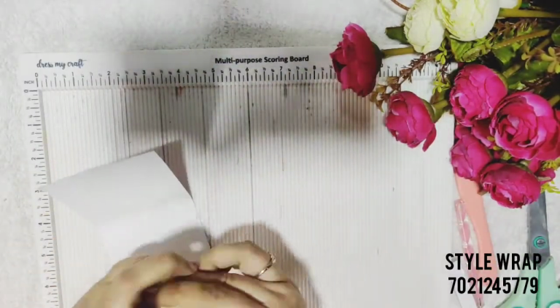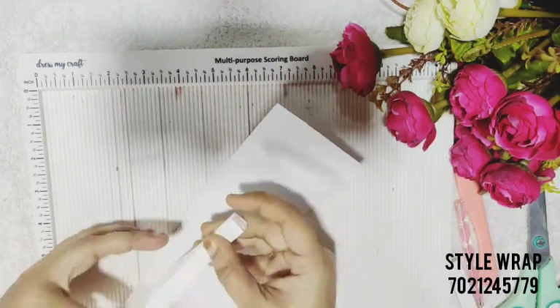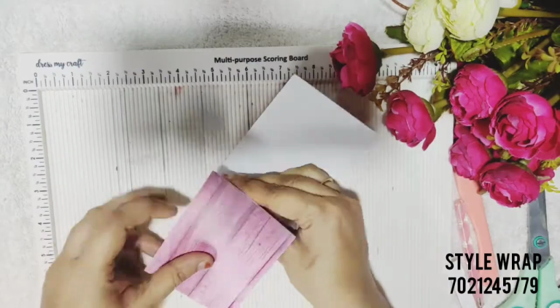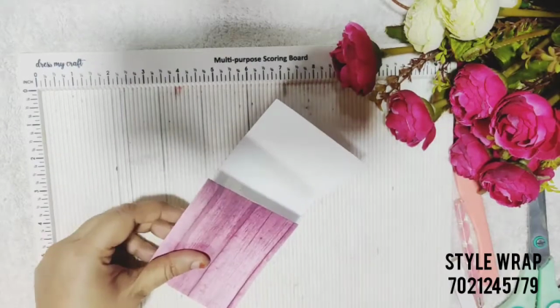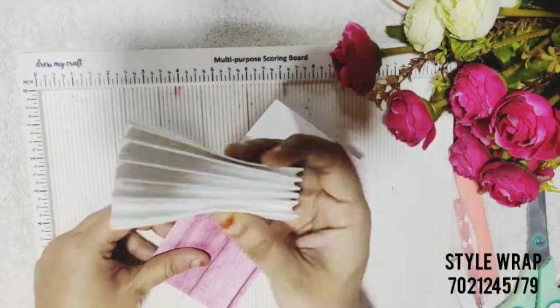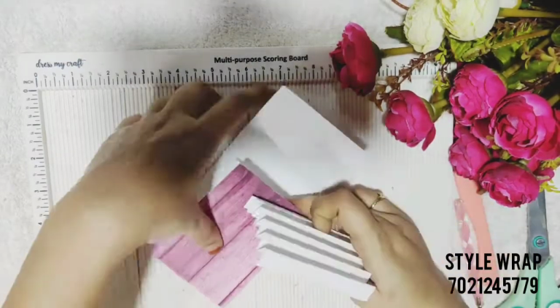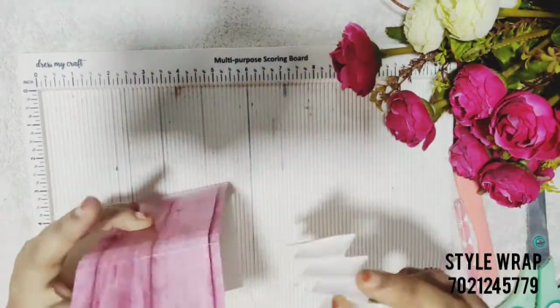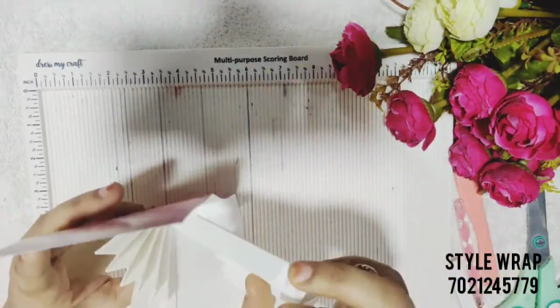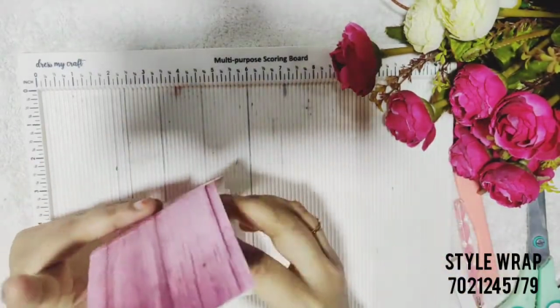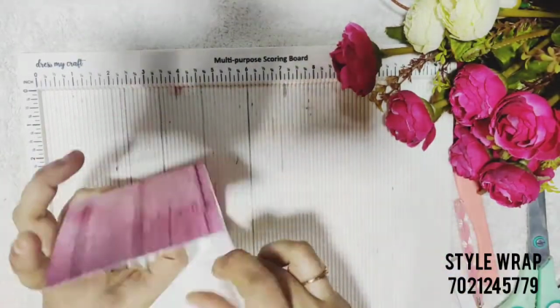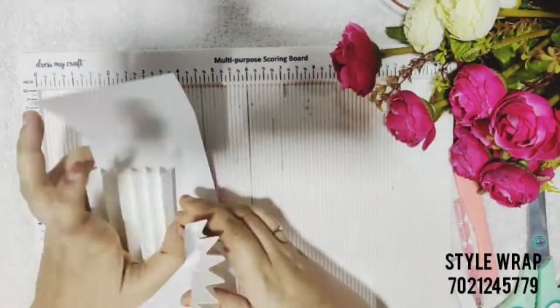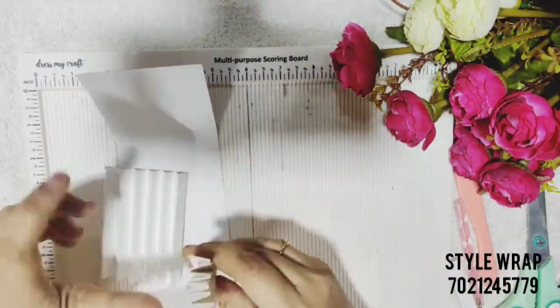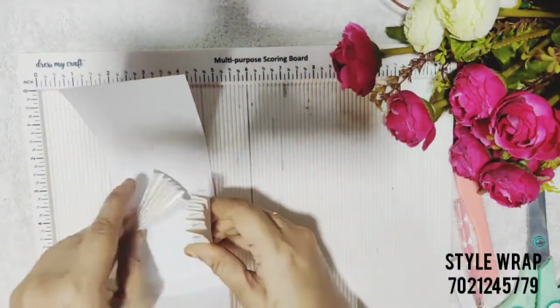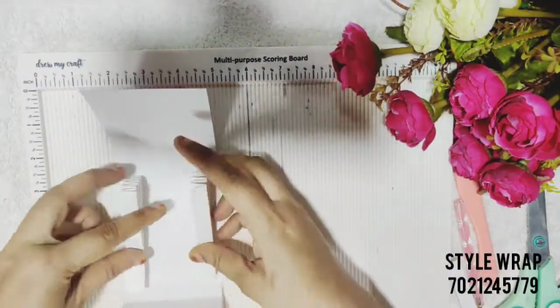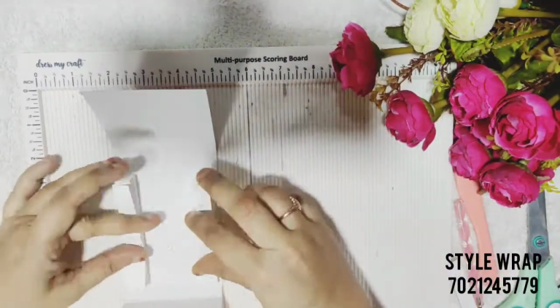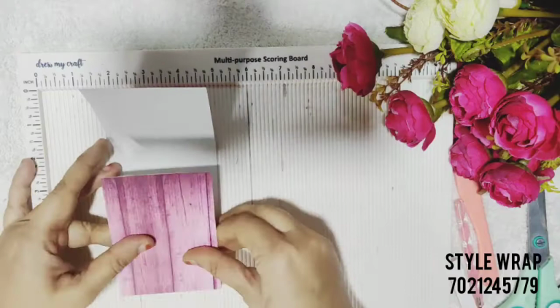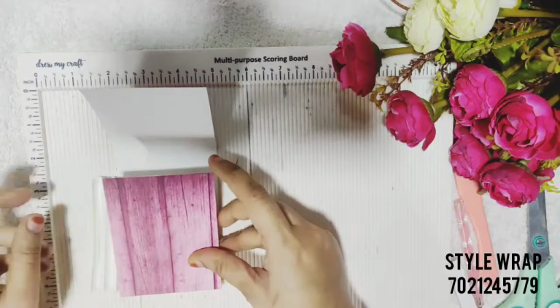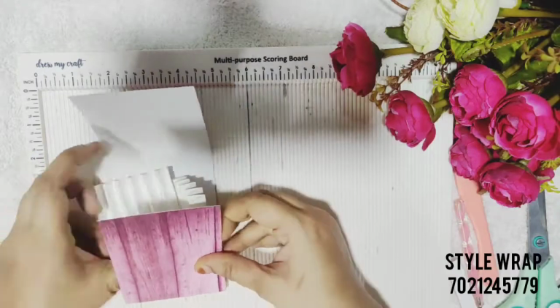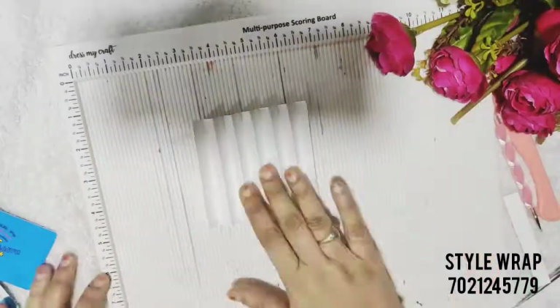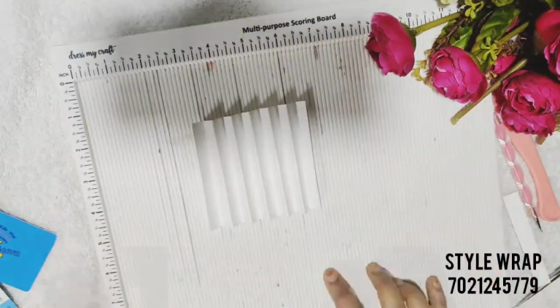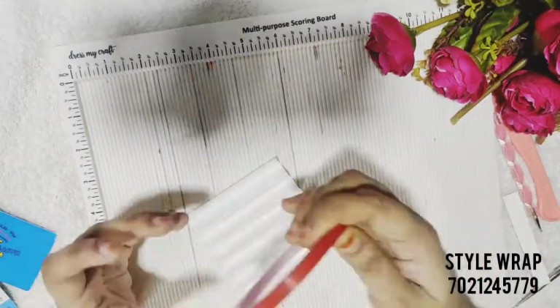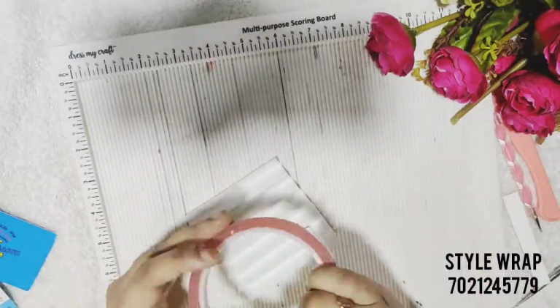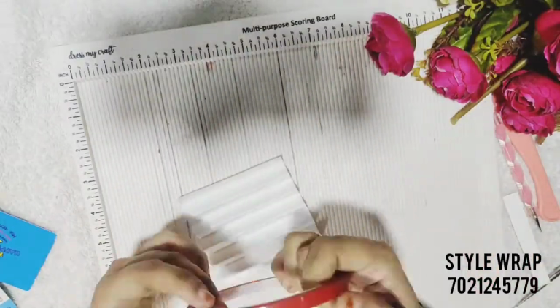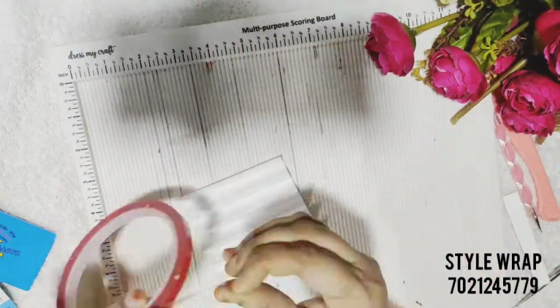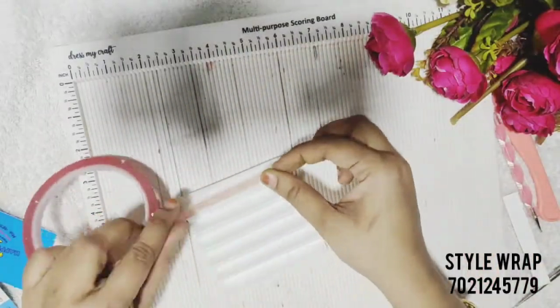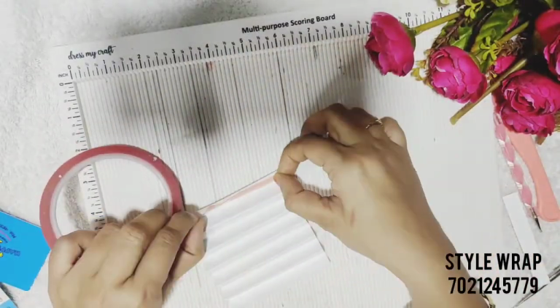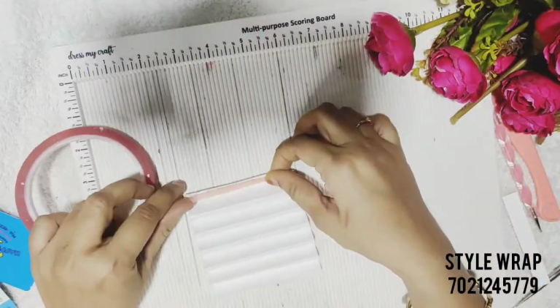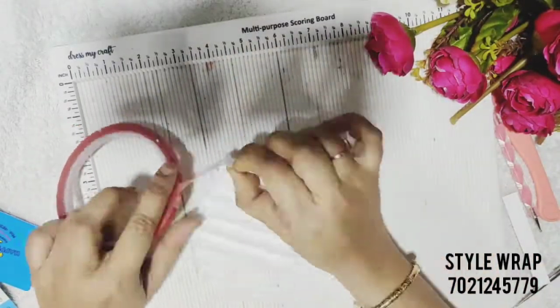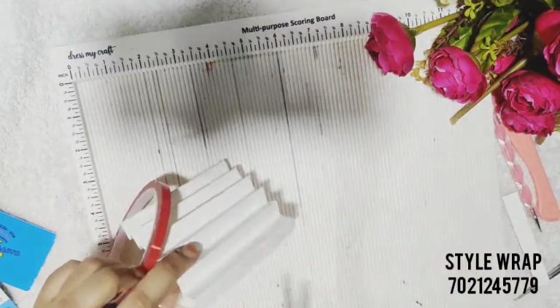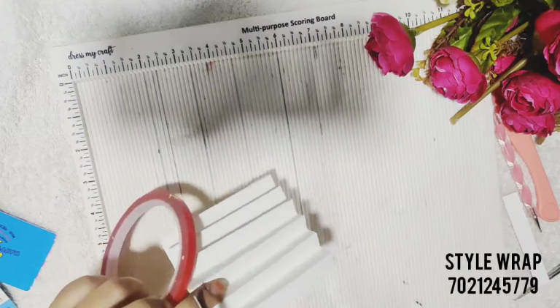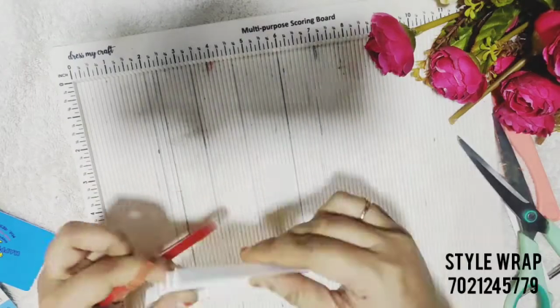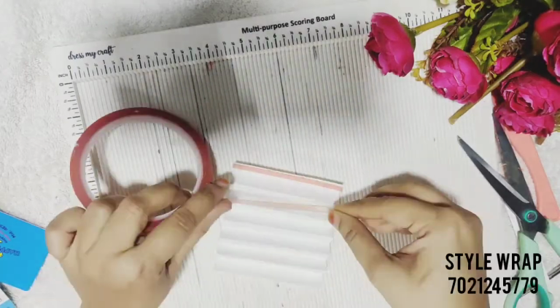And this is how we are going to stick this. But before this, we need to apply double-side tape on each alternate fold.